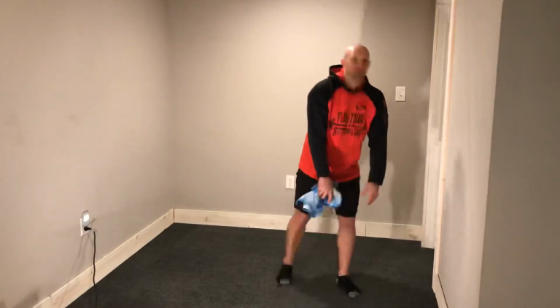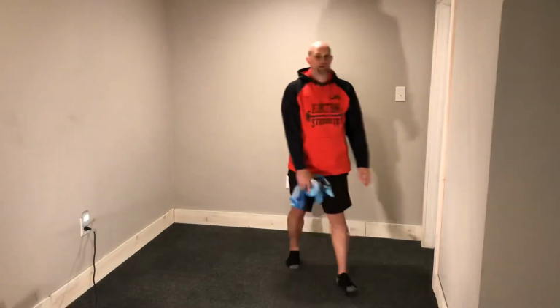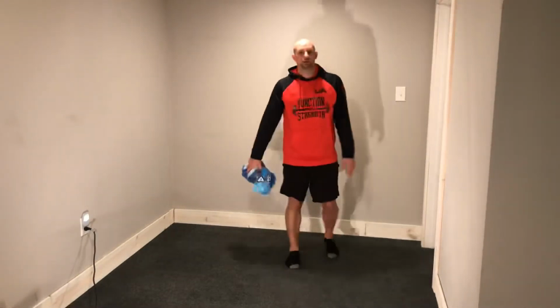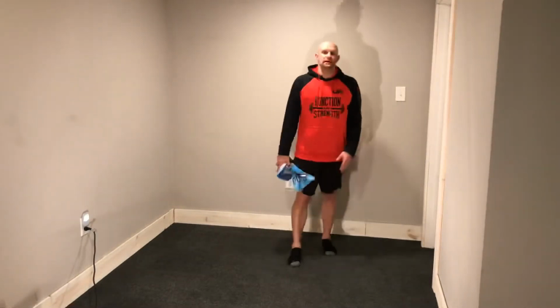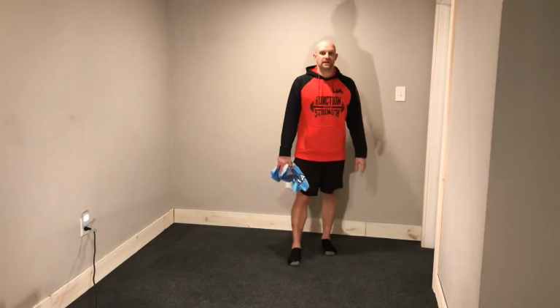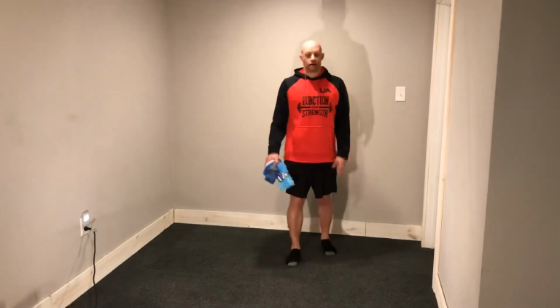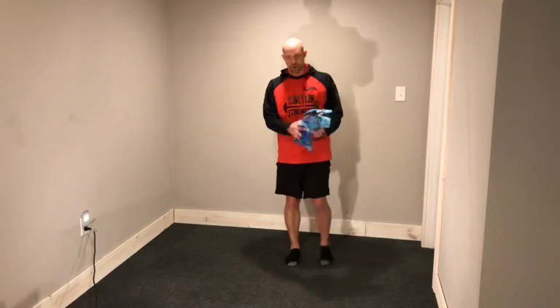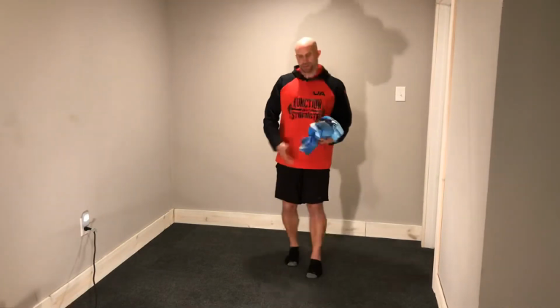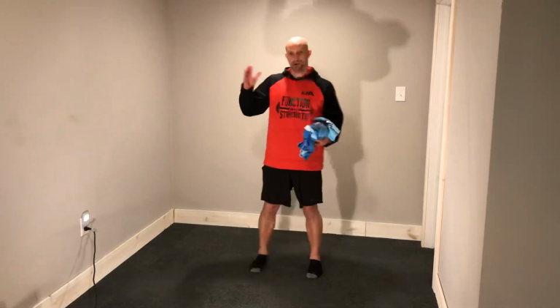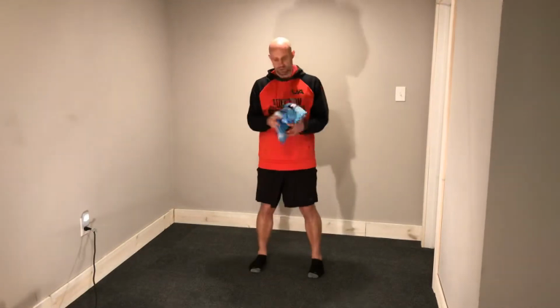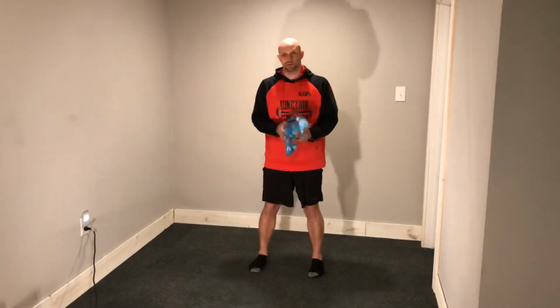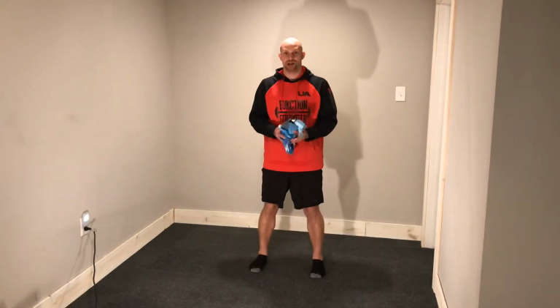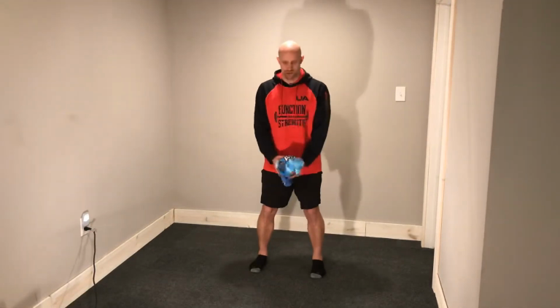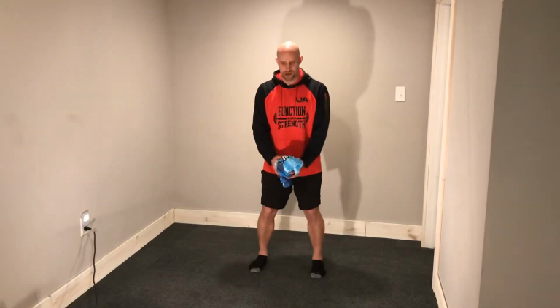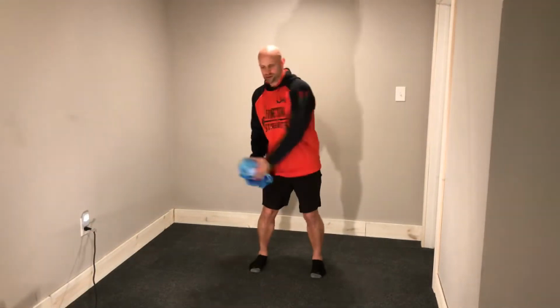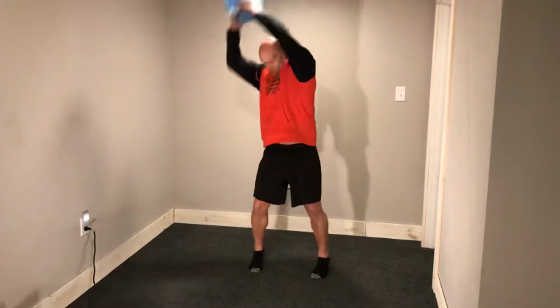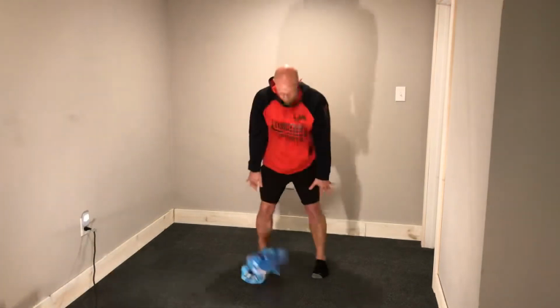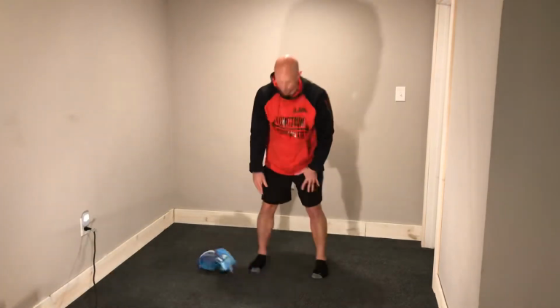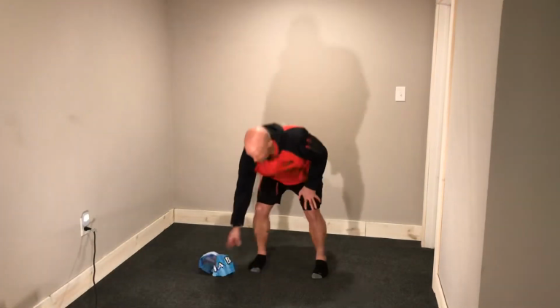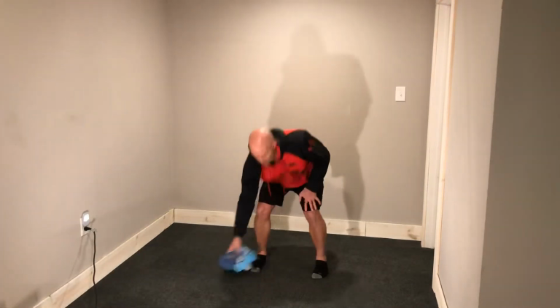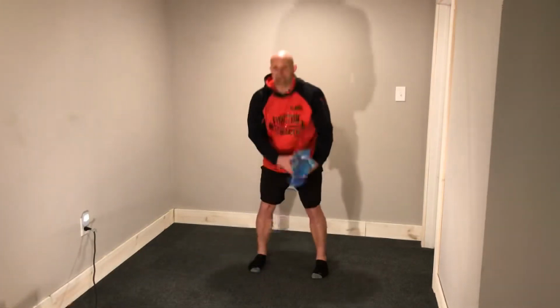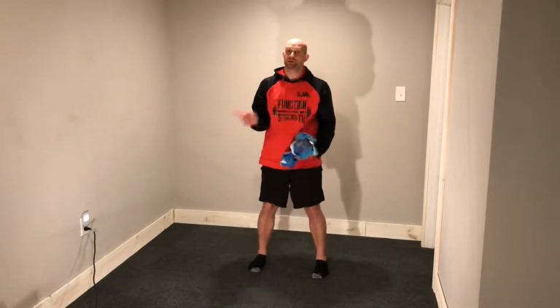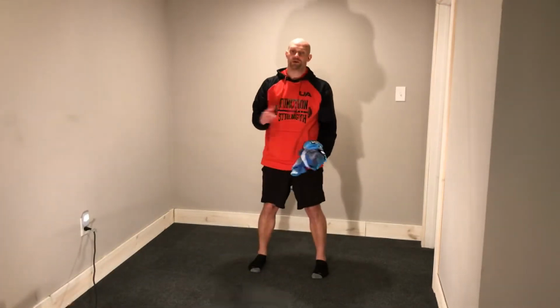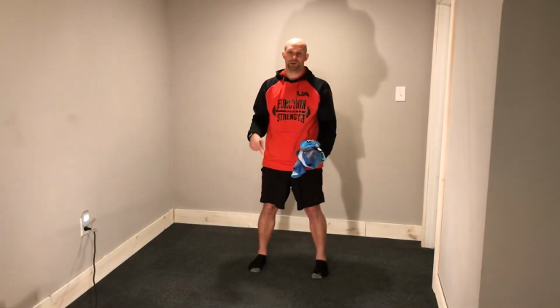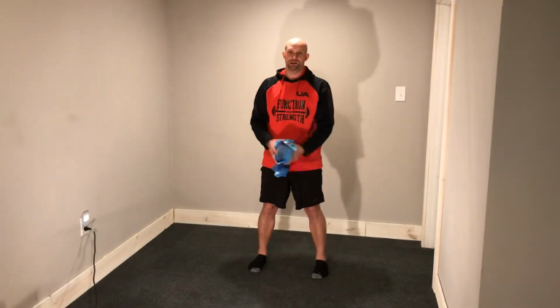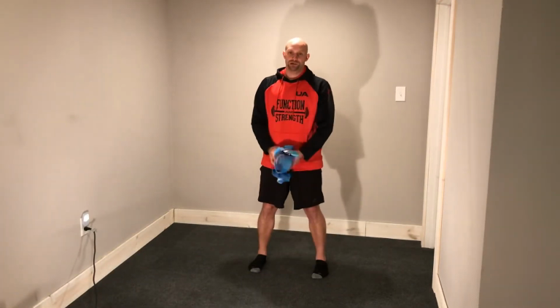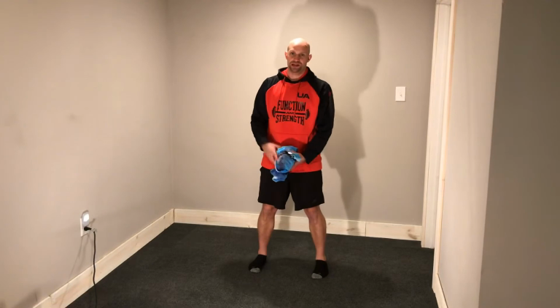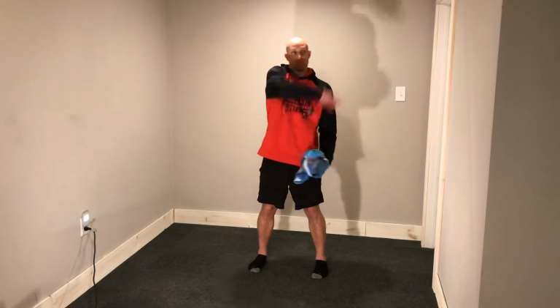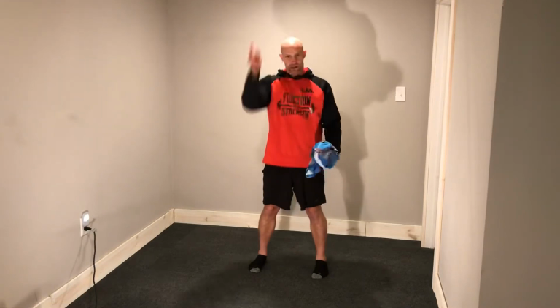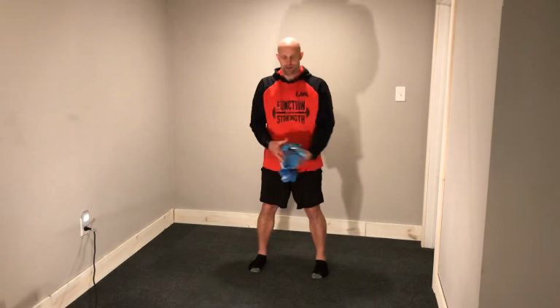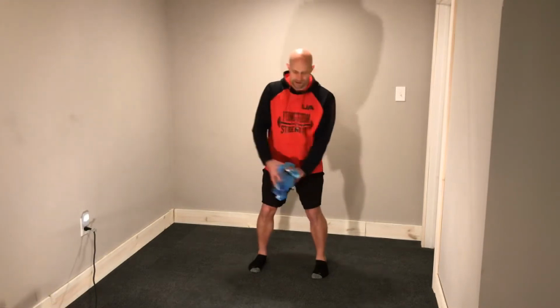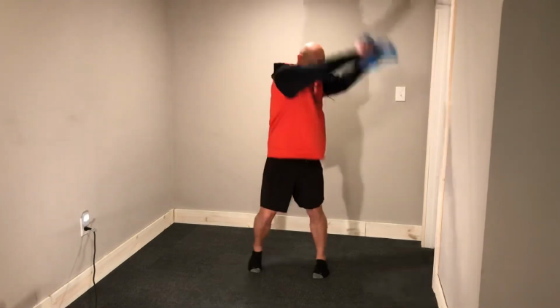Next one is going to be a med ball or towel chop. So it's here — take it up, throw it down. I'm going to go to the other side. This is going to be four on the right, four on the left. Start at the hip, swing it around, bring it back down in the middle.